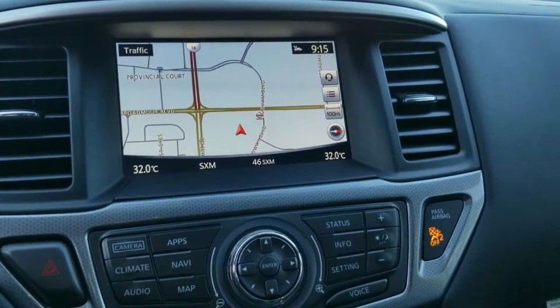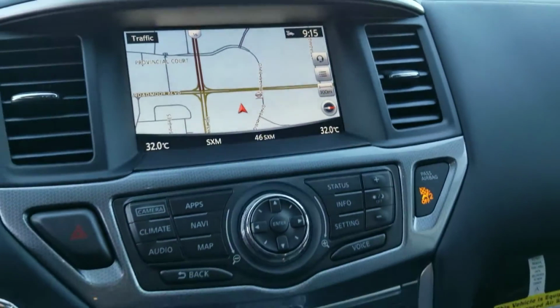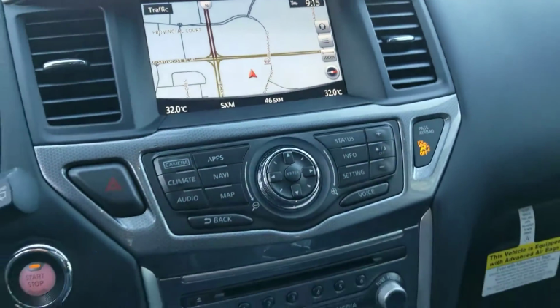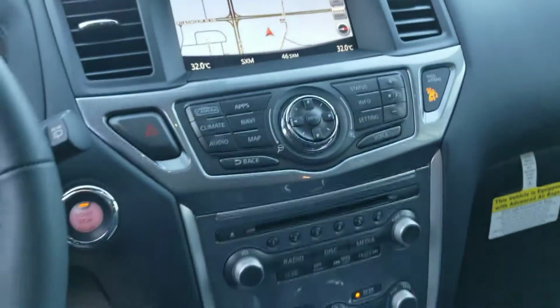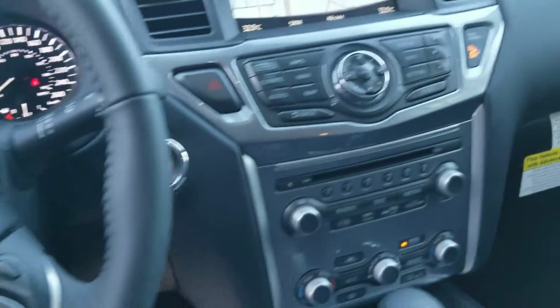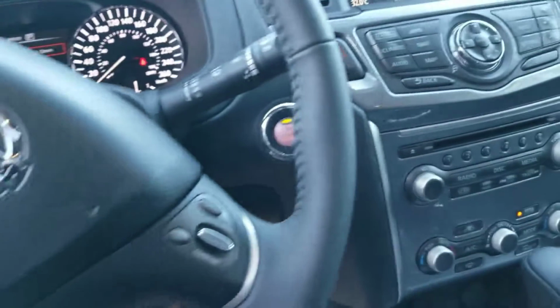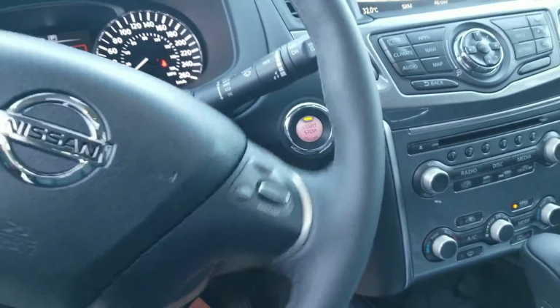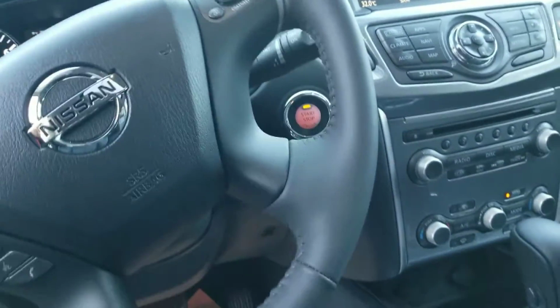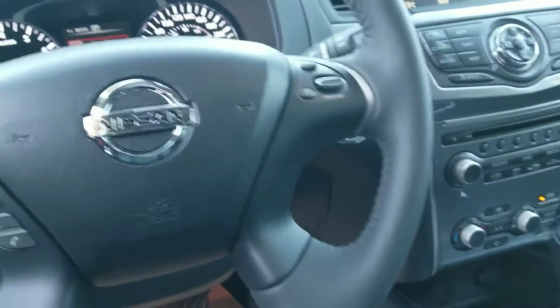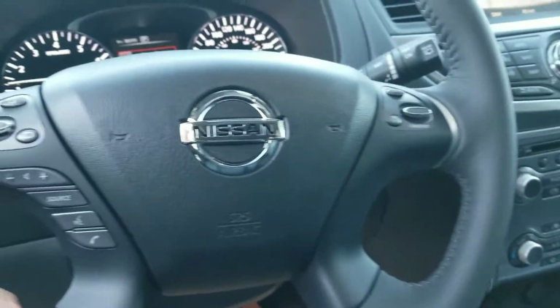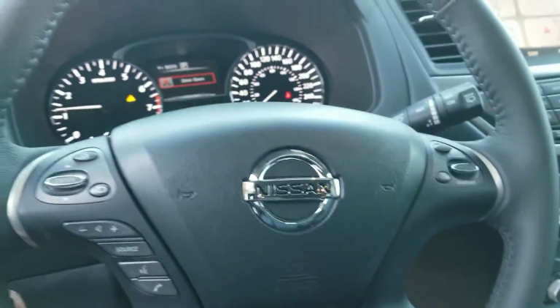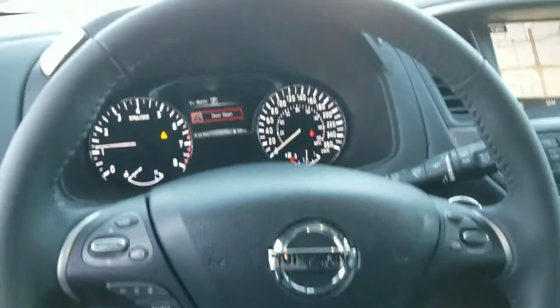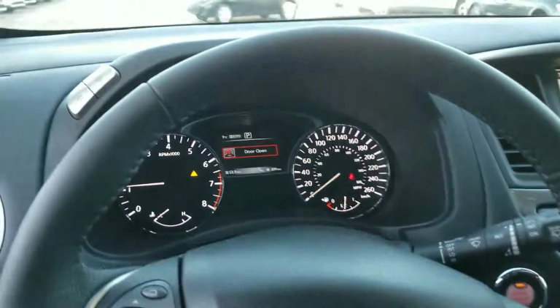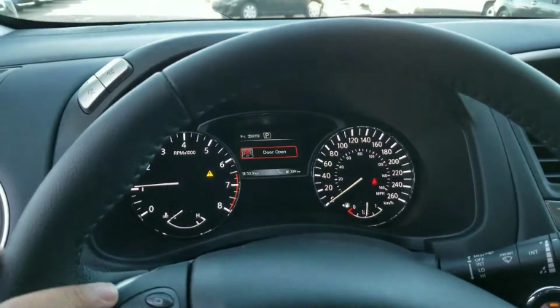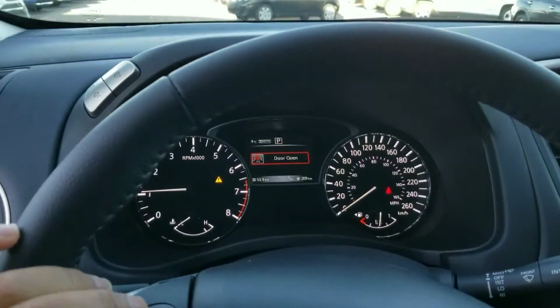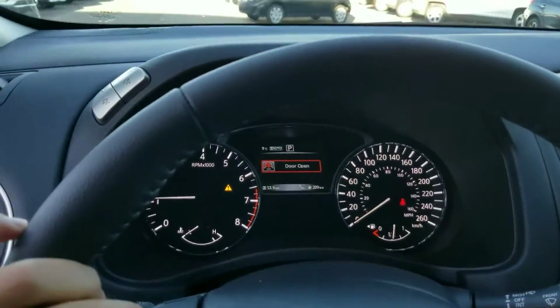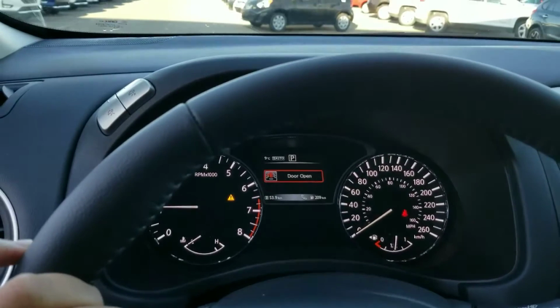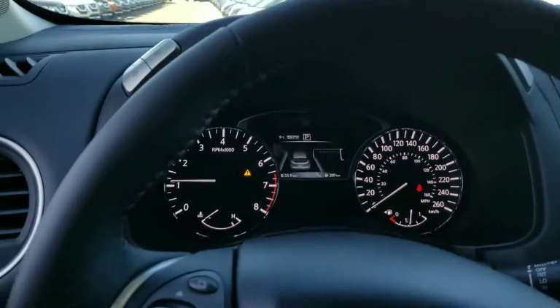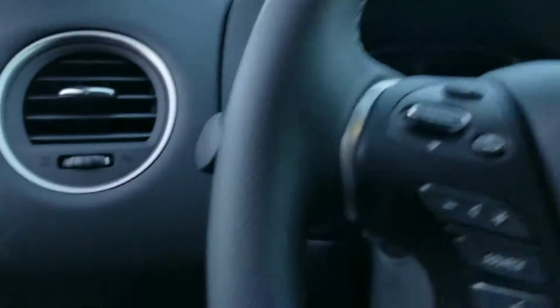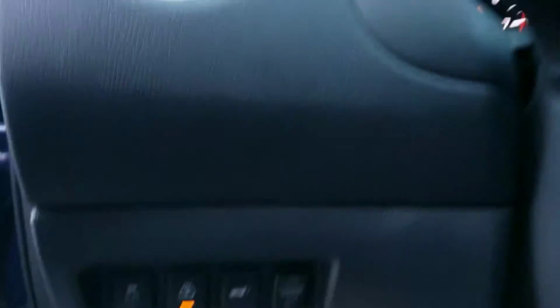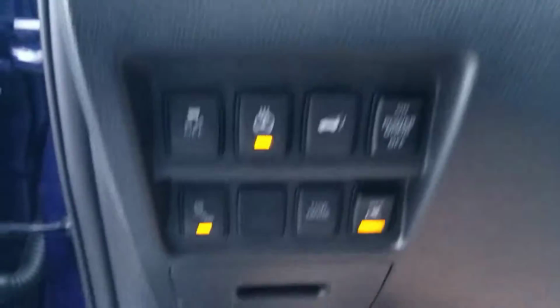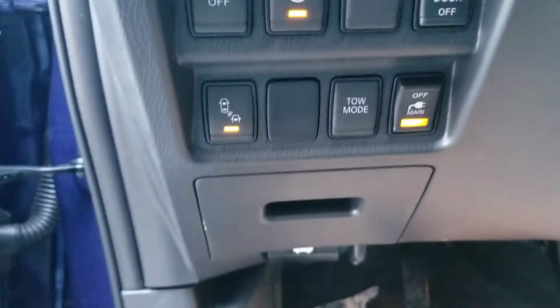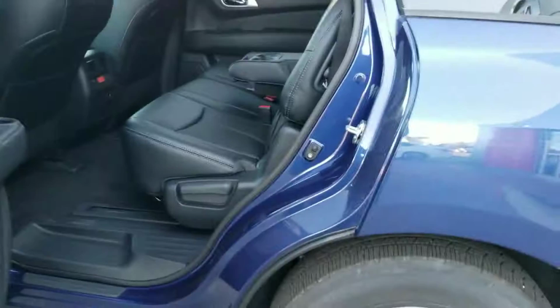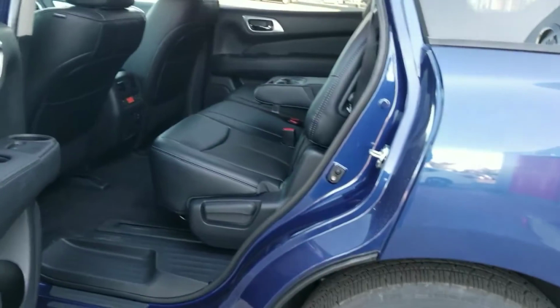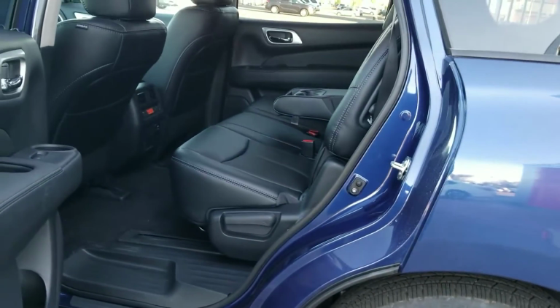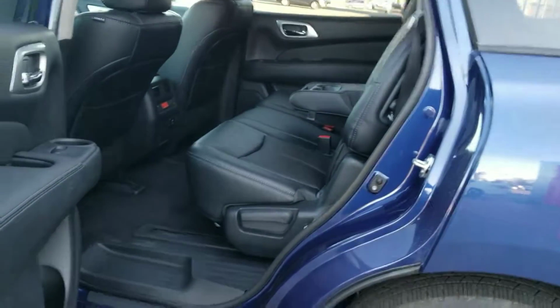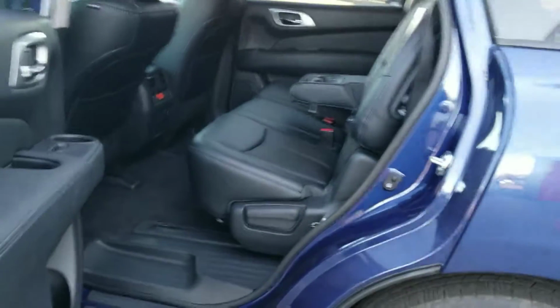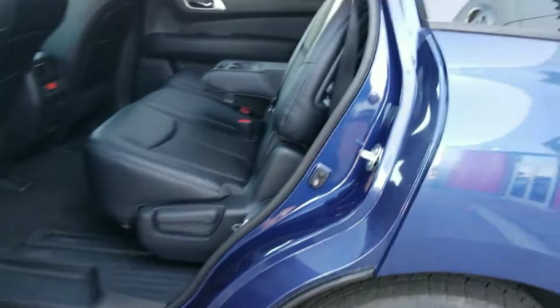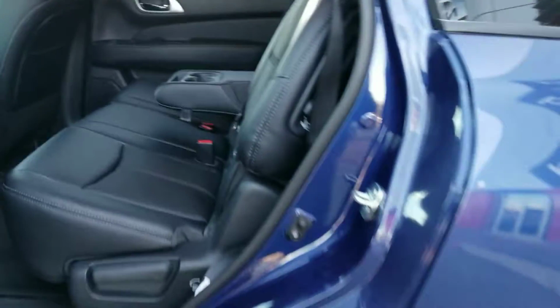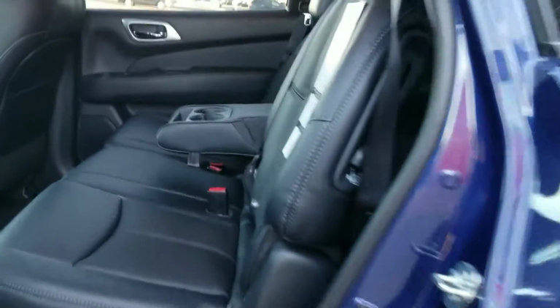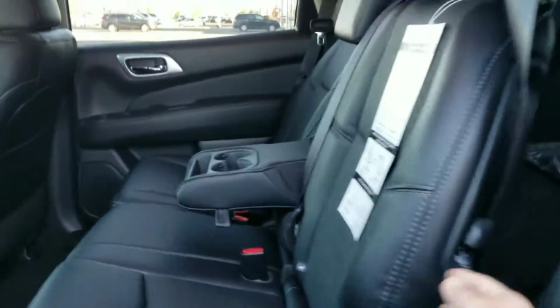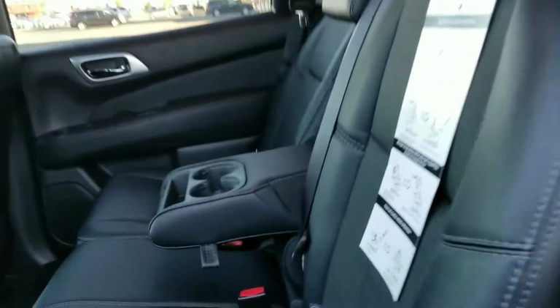It also includes the 360 cameras, blind spot warning, cruise control, heated steering wheel, and many other features accessible through the center screen. There is tons of room in the back, and the seats slide forward very easily.